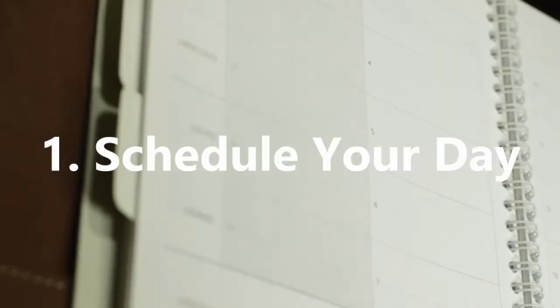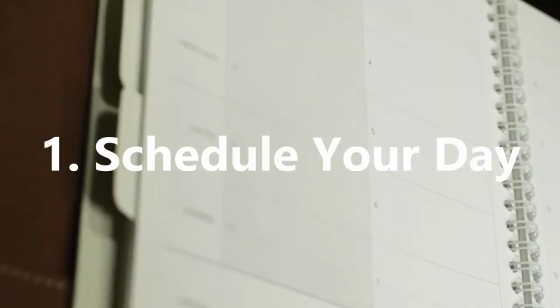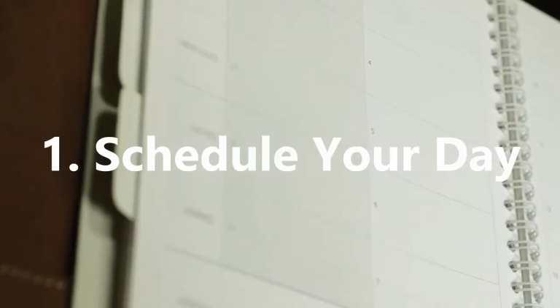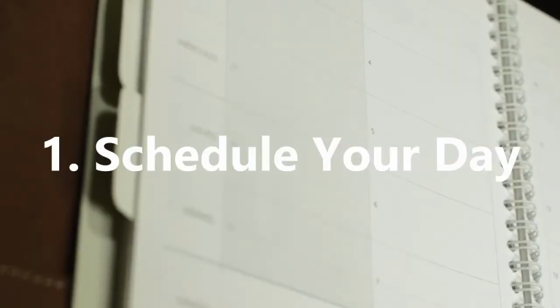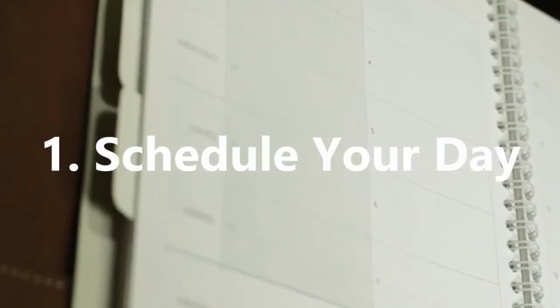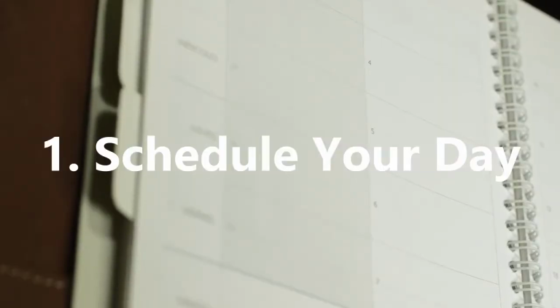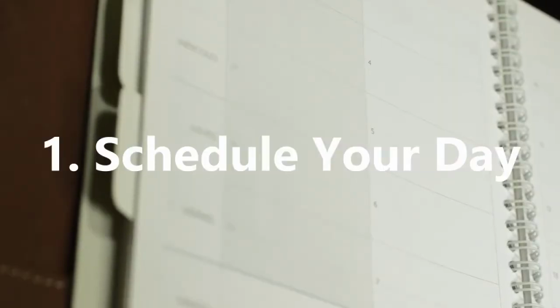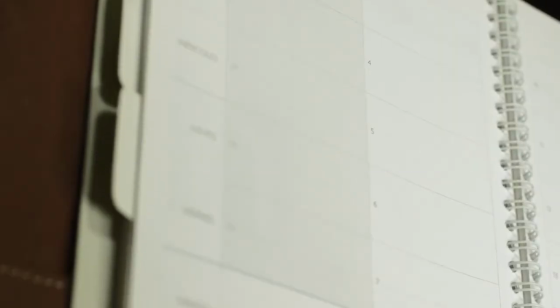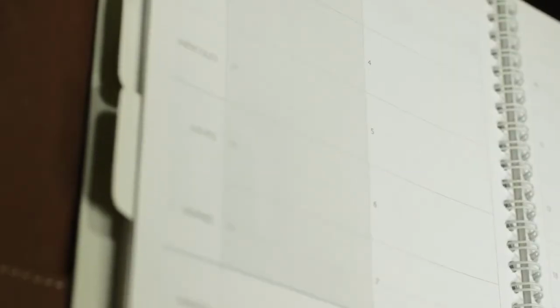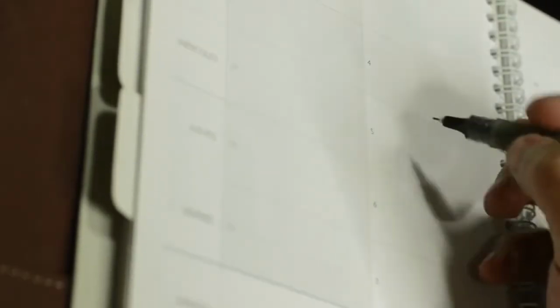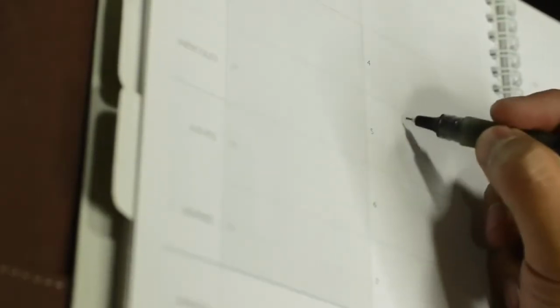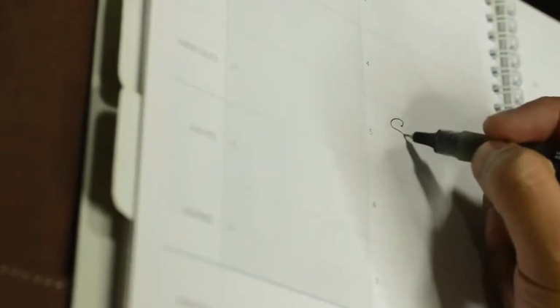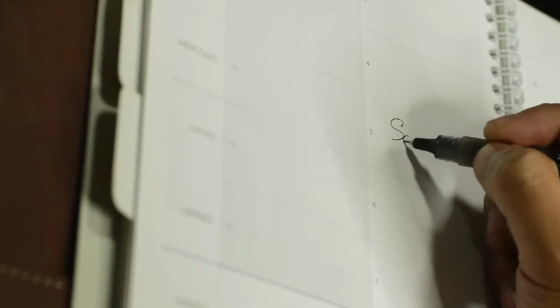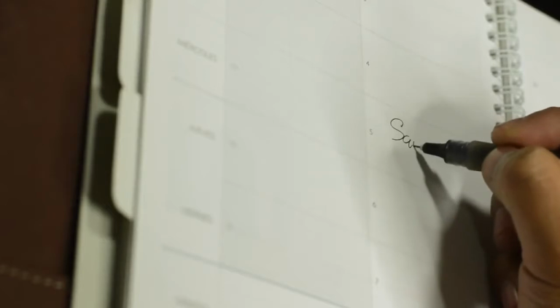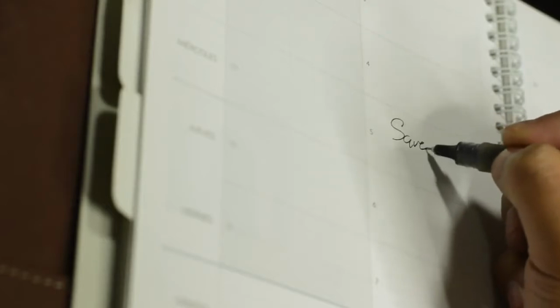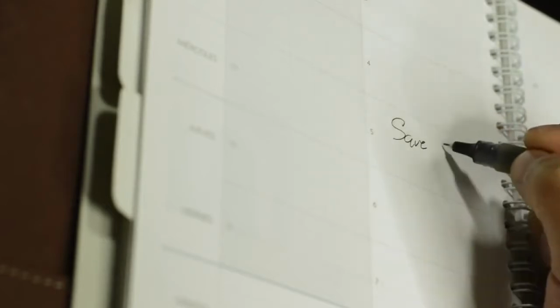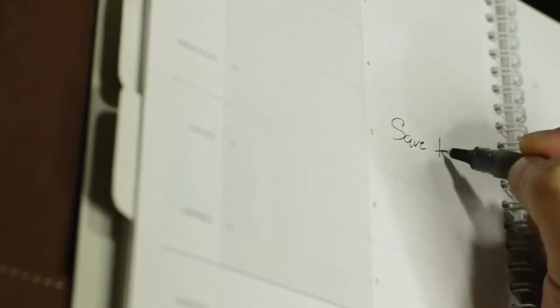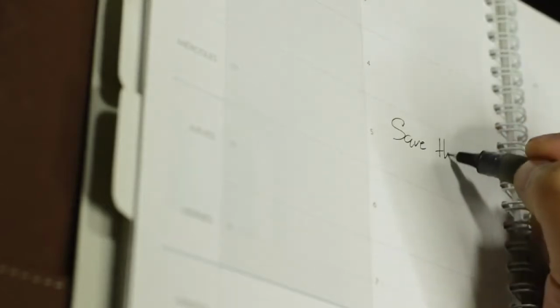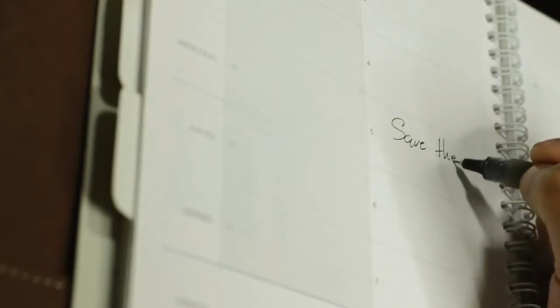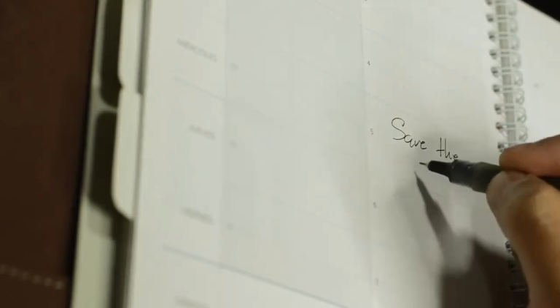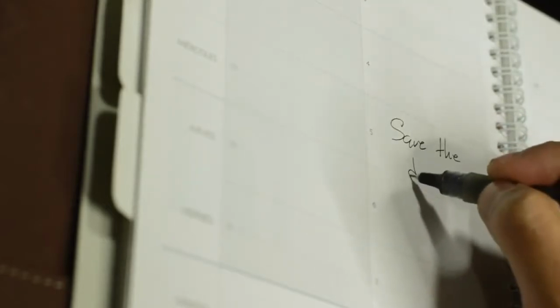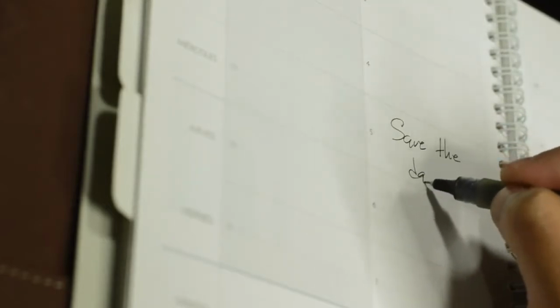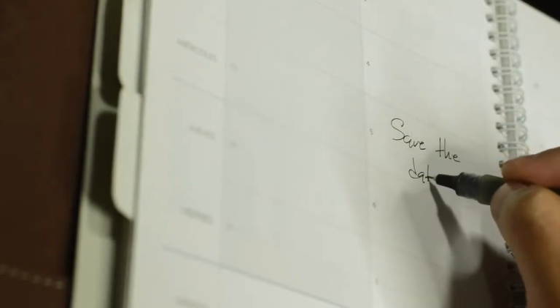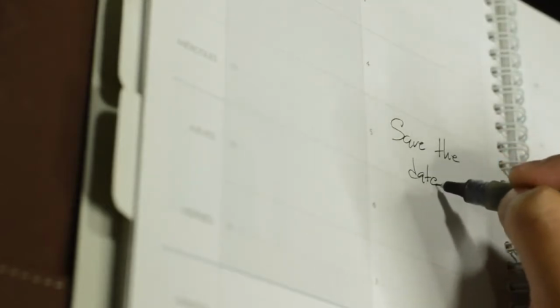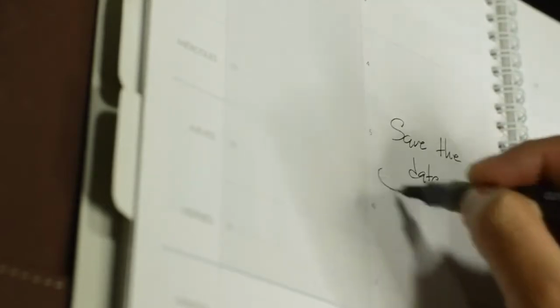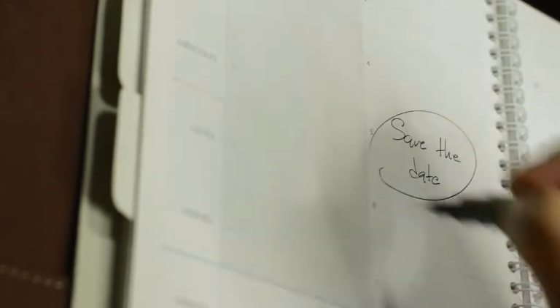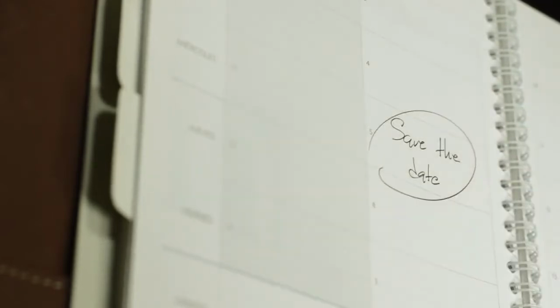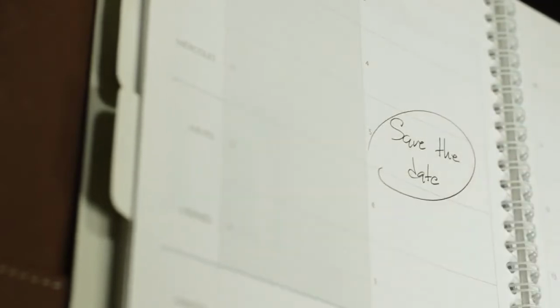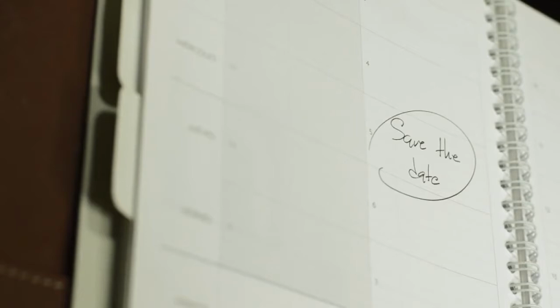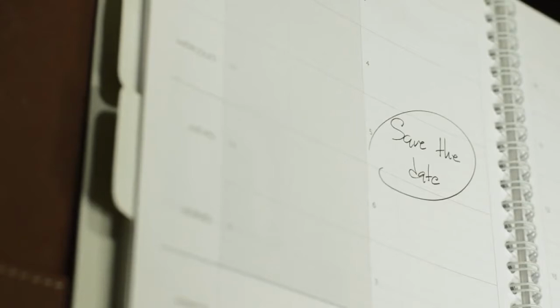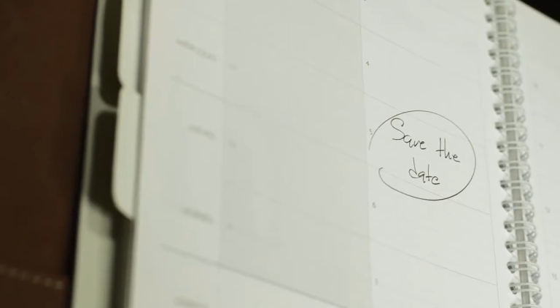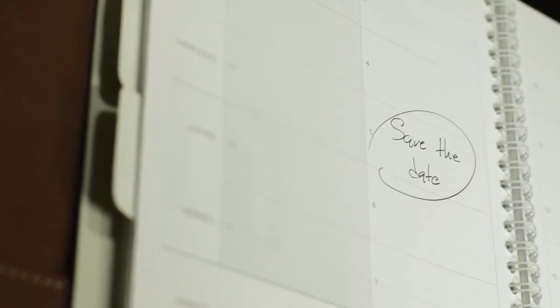1. Schedule Your Day. Scheduling your calendar or diary is fundamental to making the most productive use of your time in the day. Do this by first identifying a list of tasks you want to complete during the day.